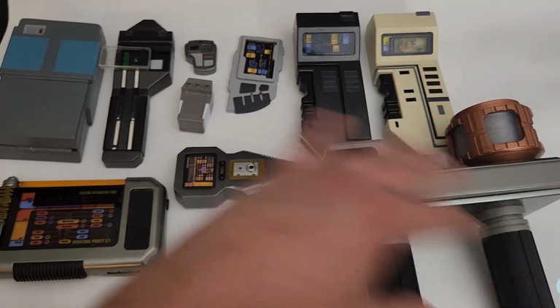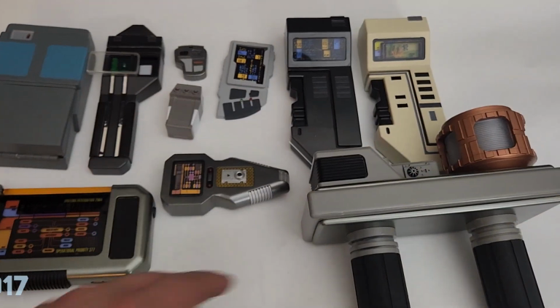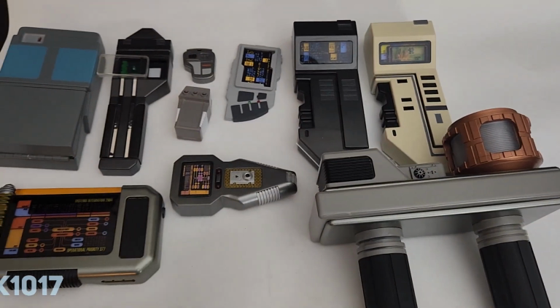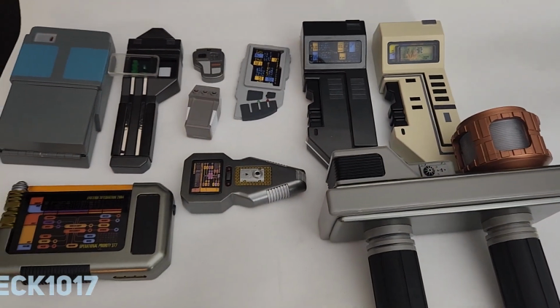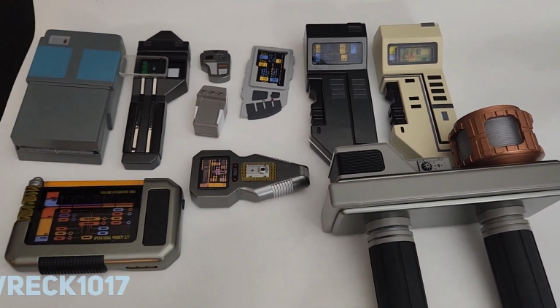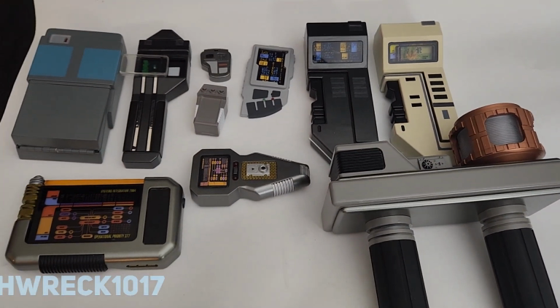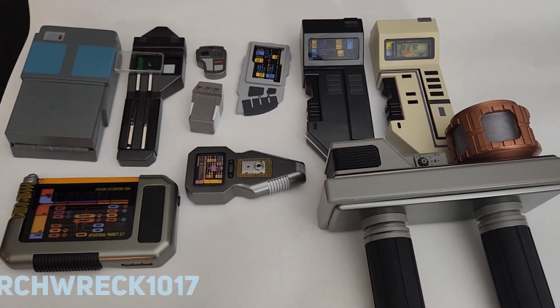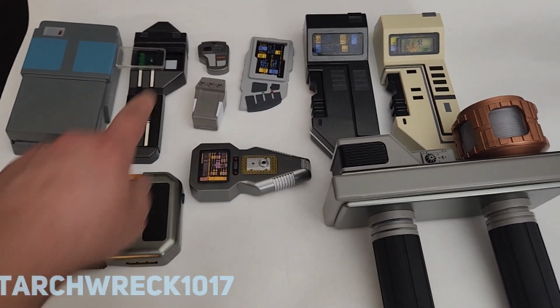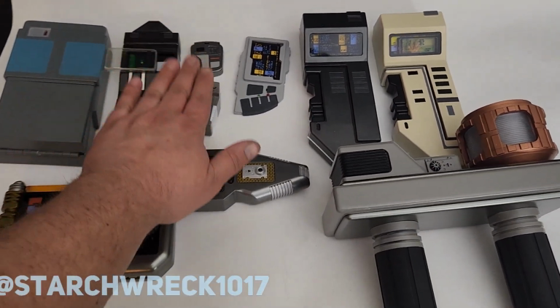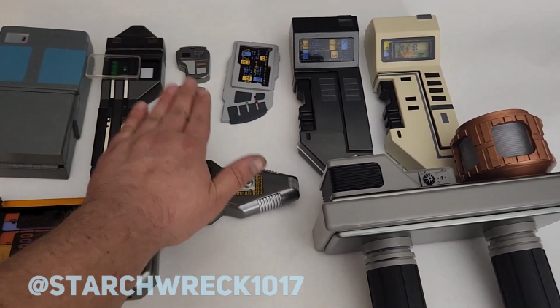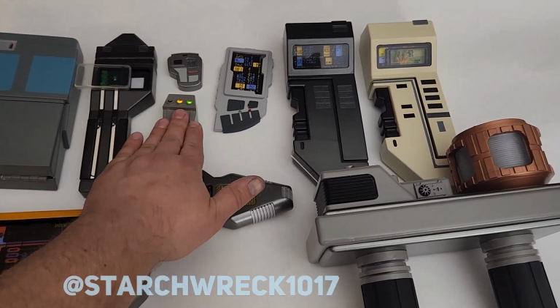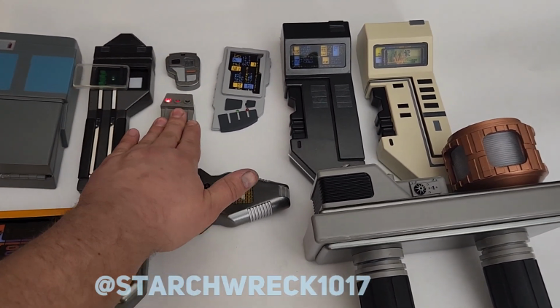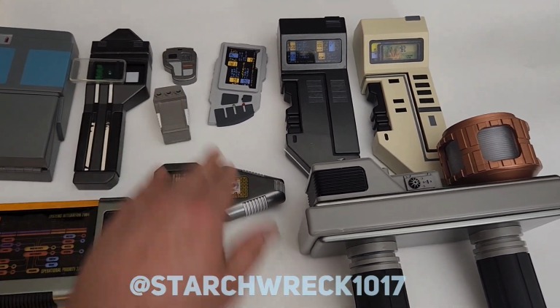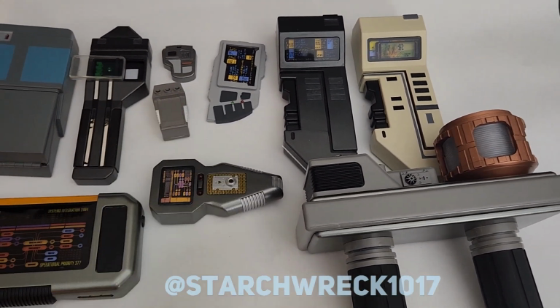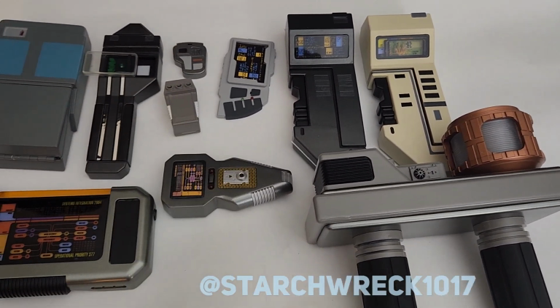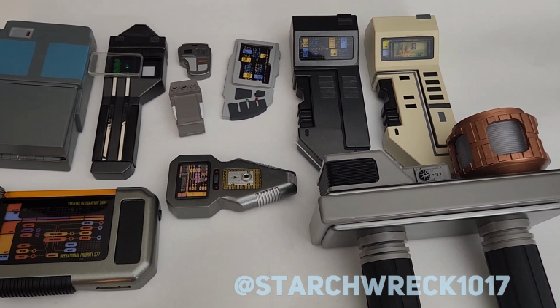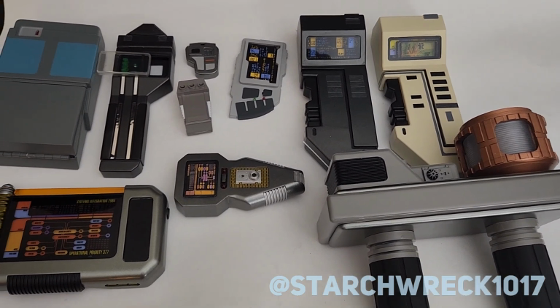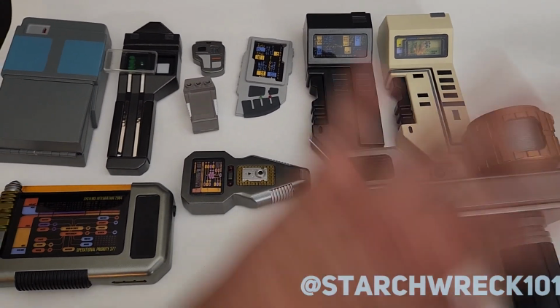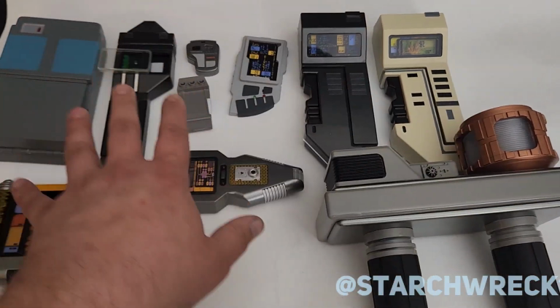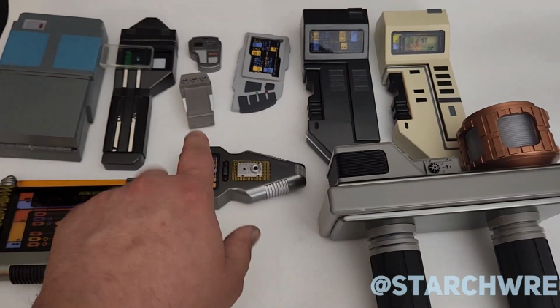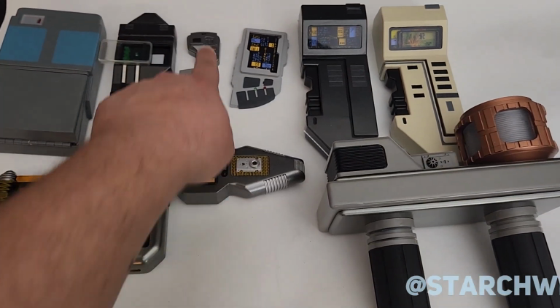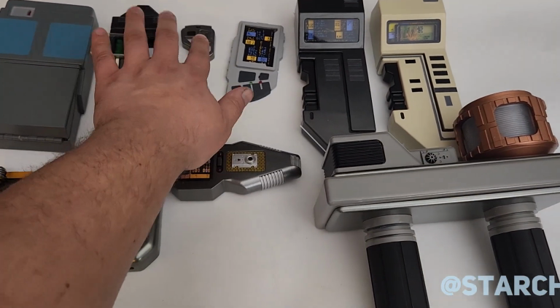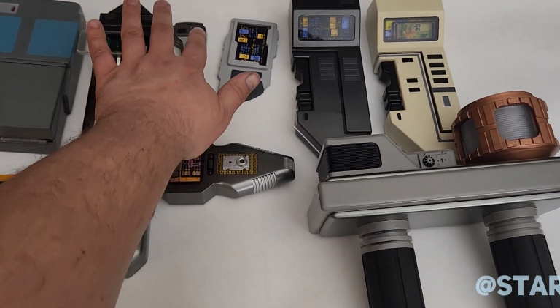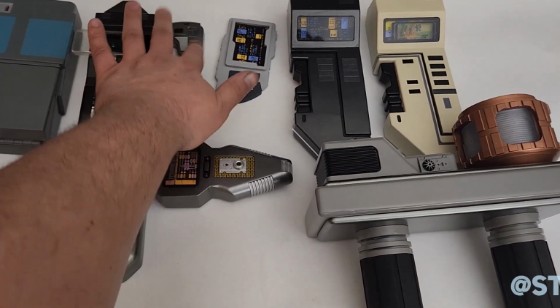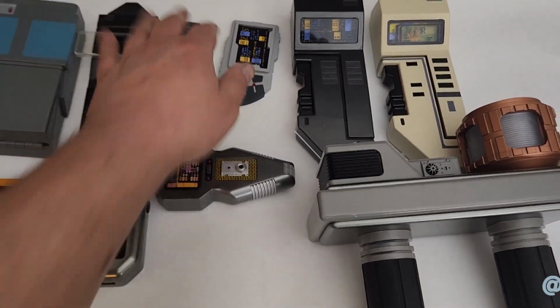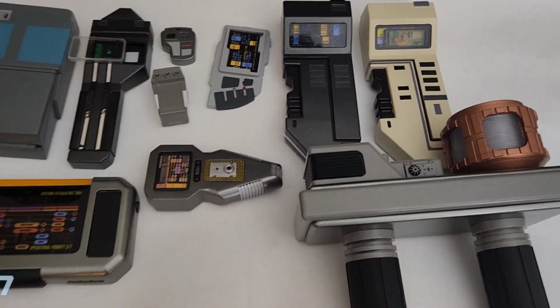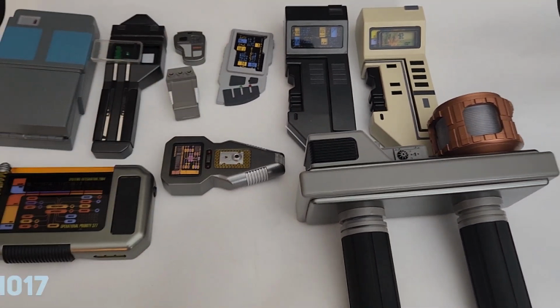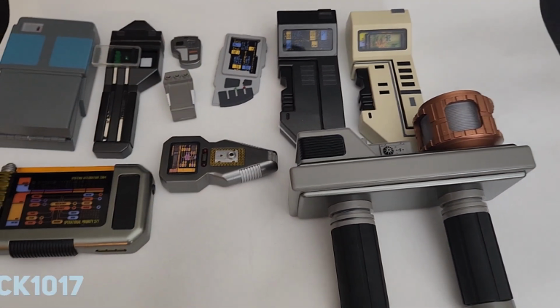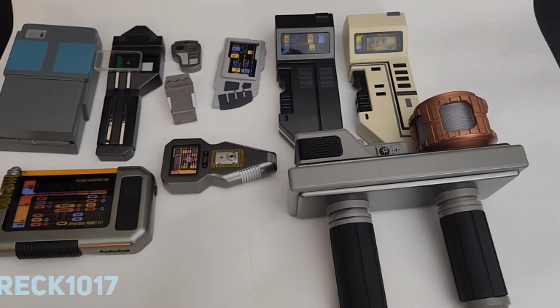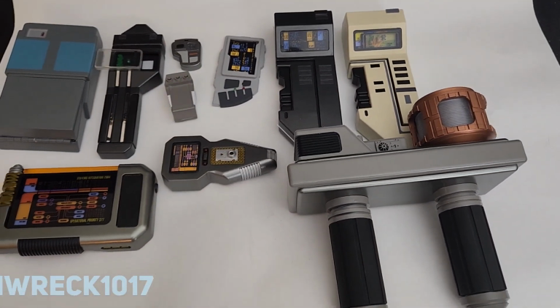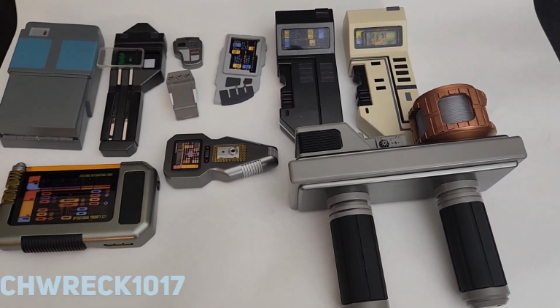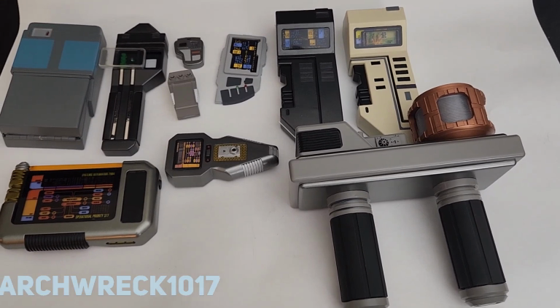All of these are 3D printed from files I made except for this one, and I did all the electronics except for this guy right here. Anyway, thanks so much.